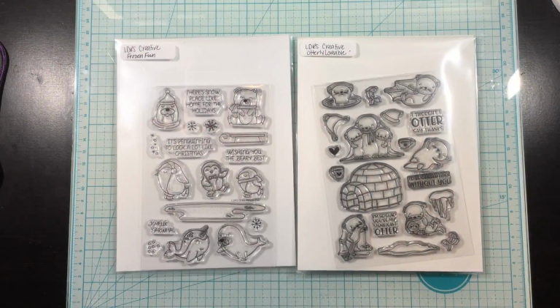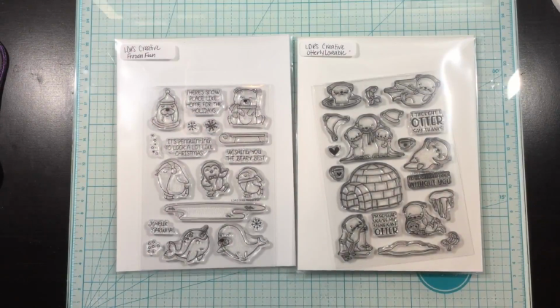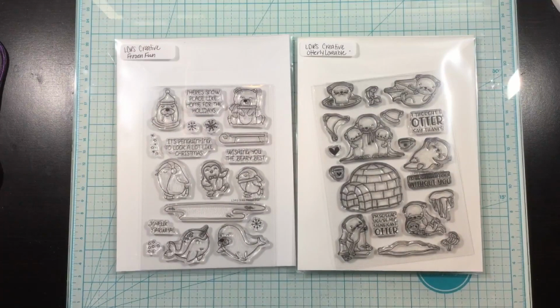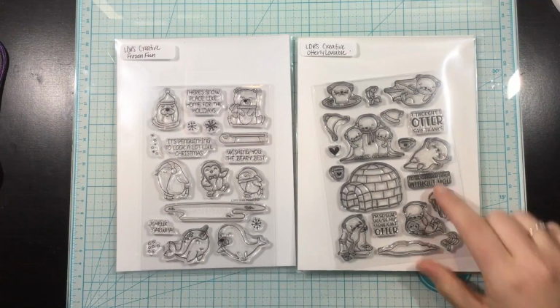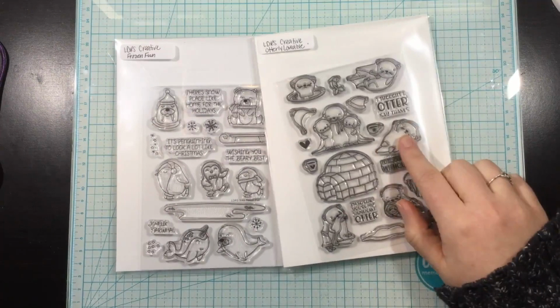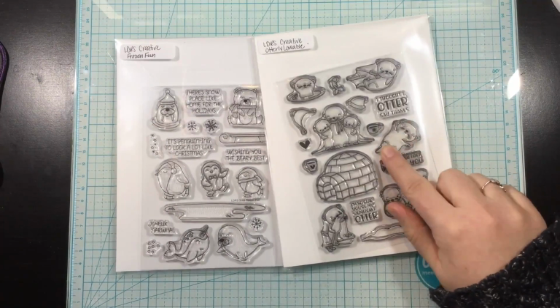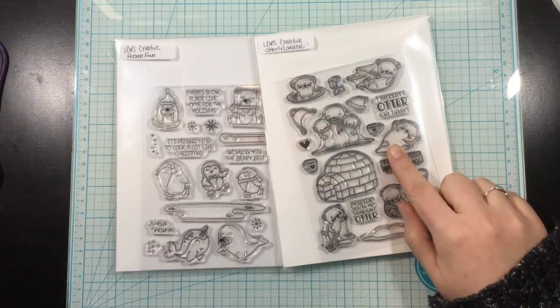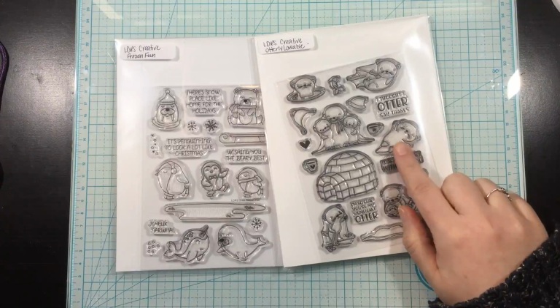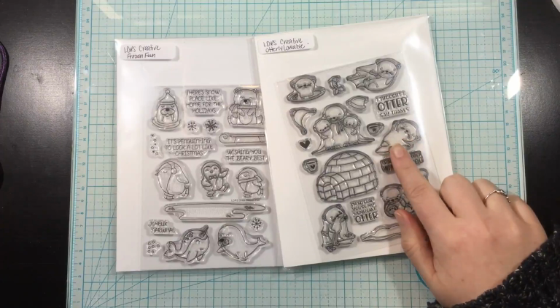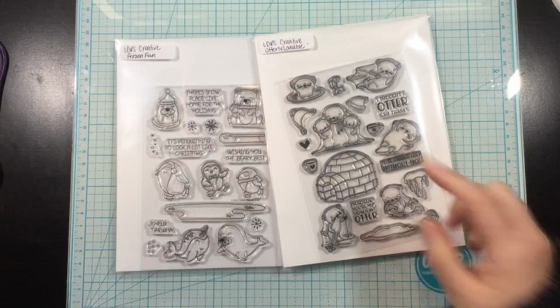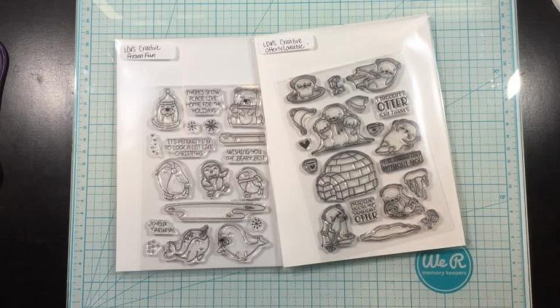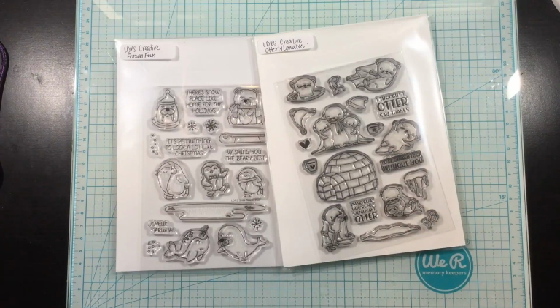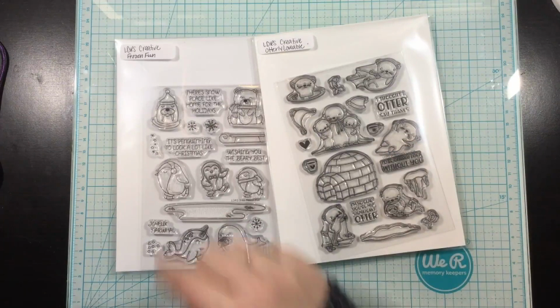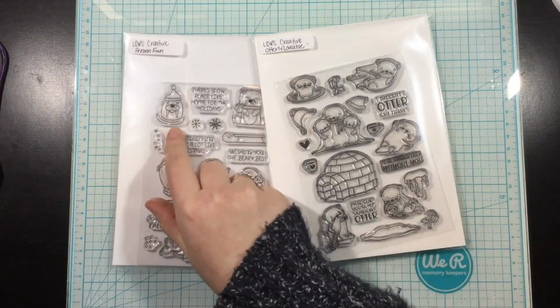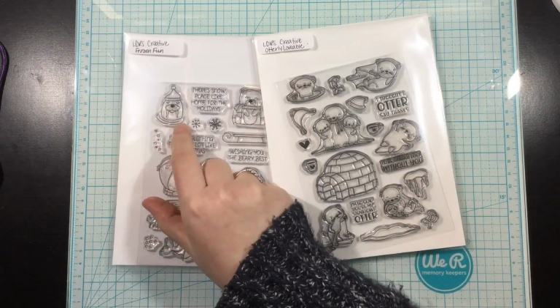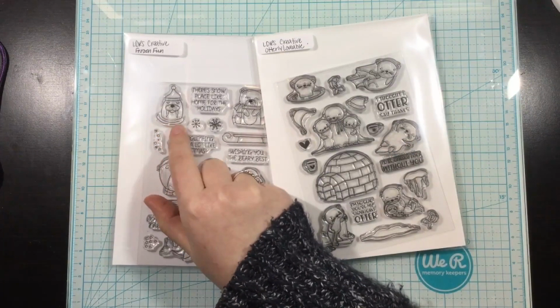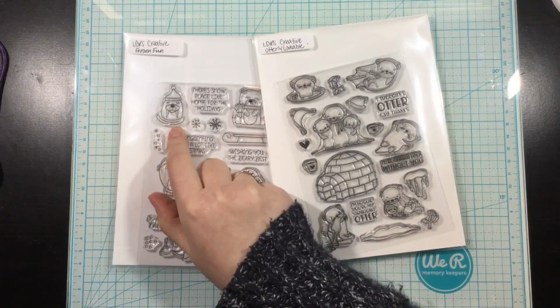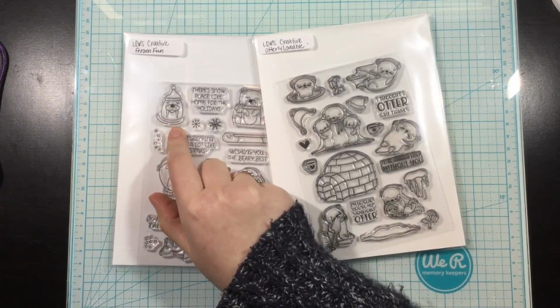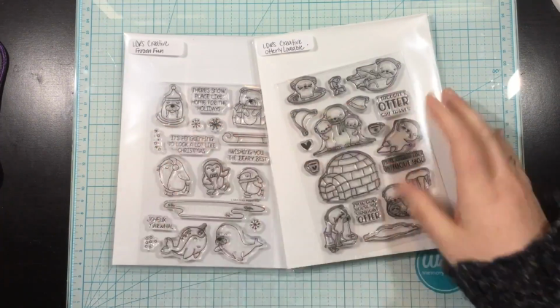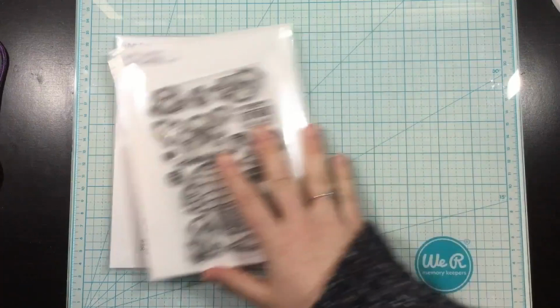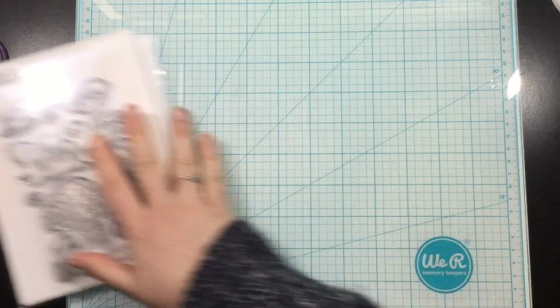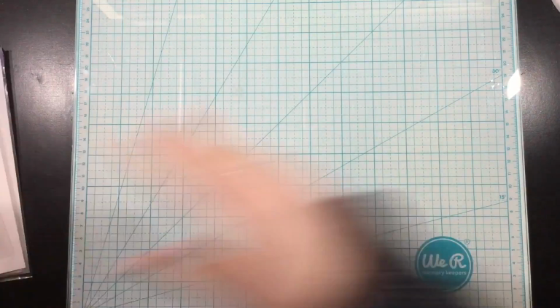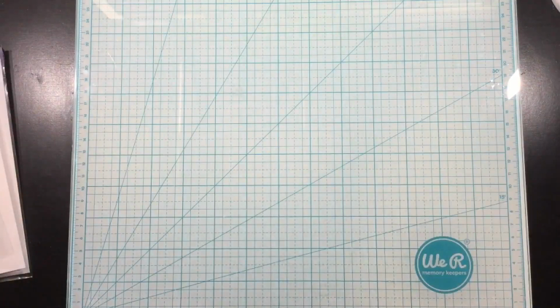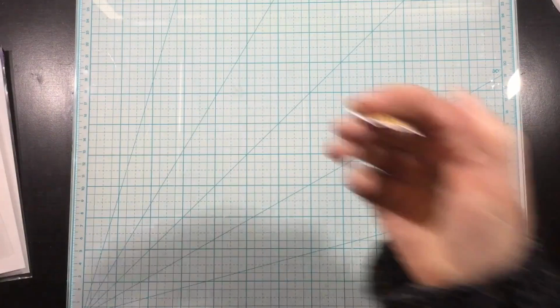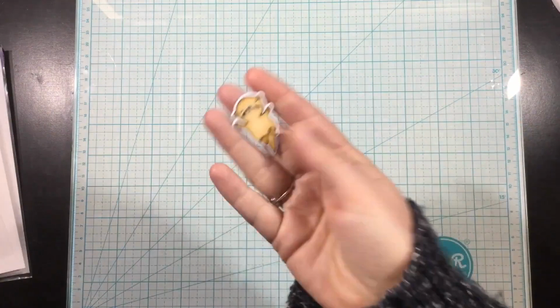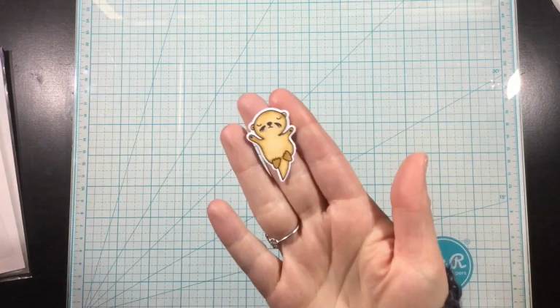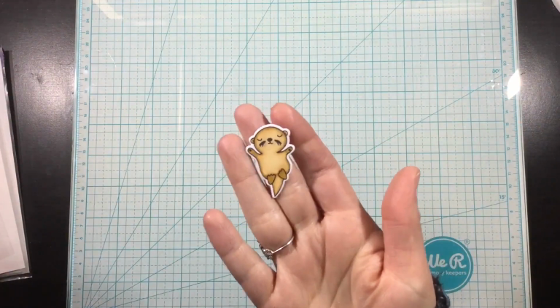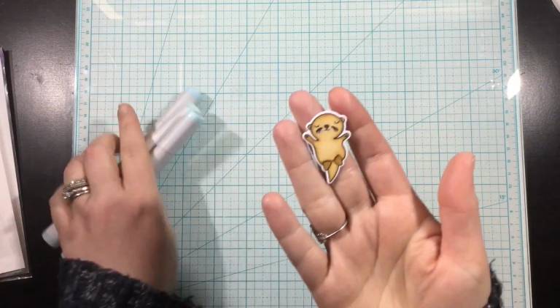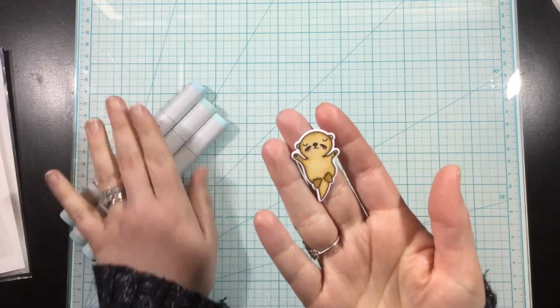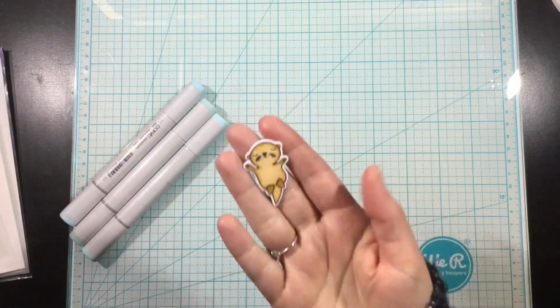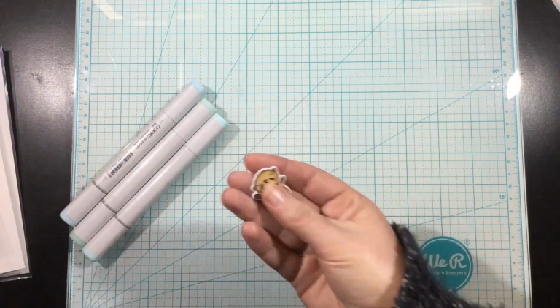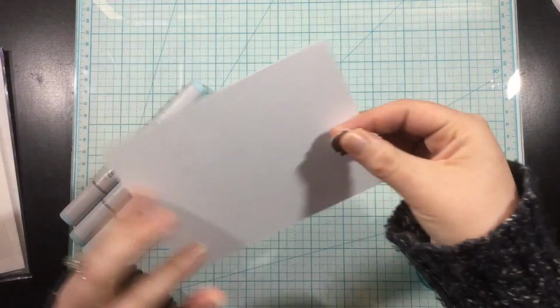Hi everybody, it's Linnea and today I'm going to be creating a super simple card using the Otterly Lovable stamps and dies as well as the Frozen Fun stamp set. The Frozen Fun stamp set is really my inspiration.